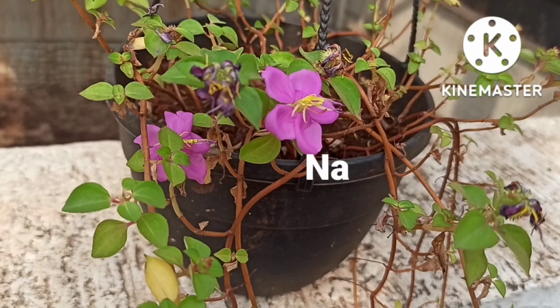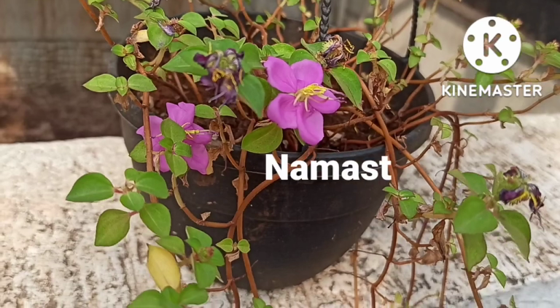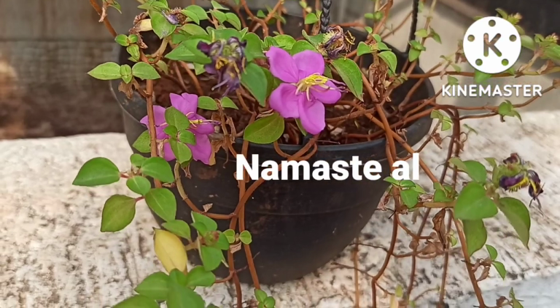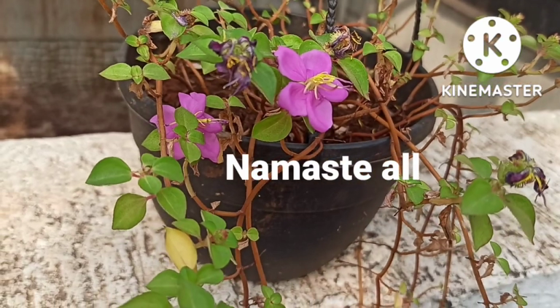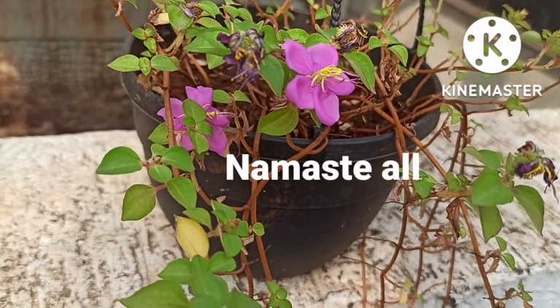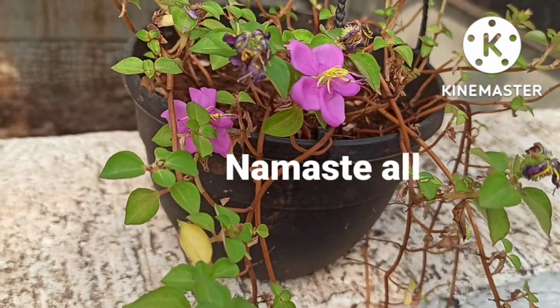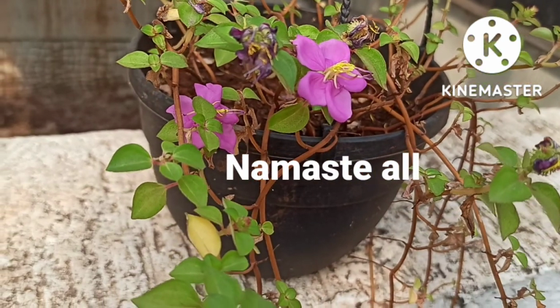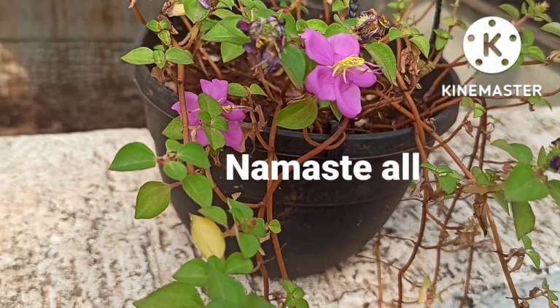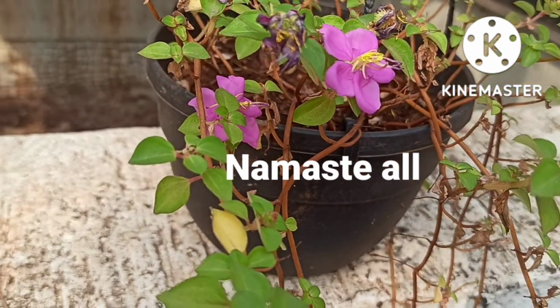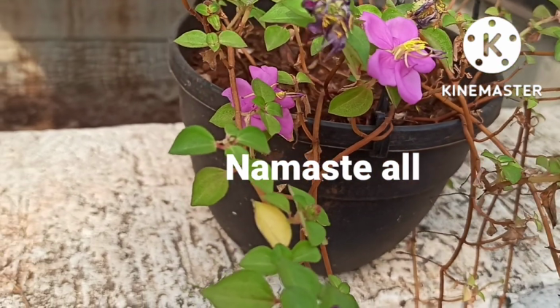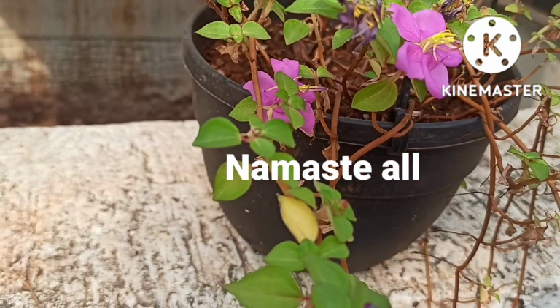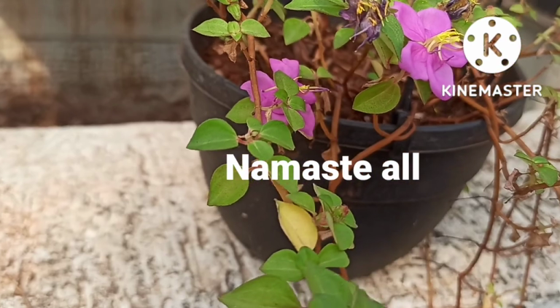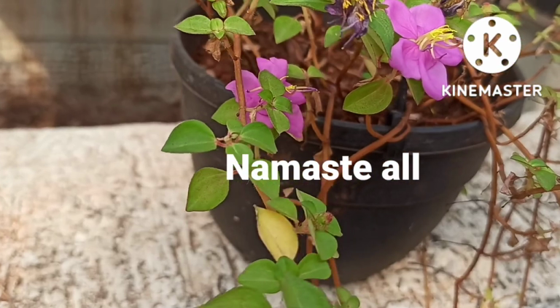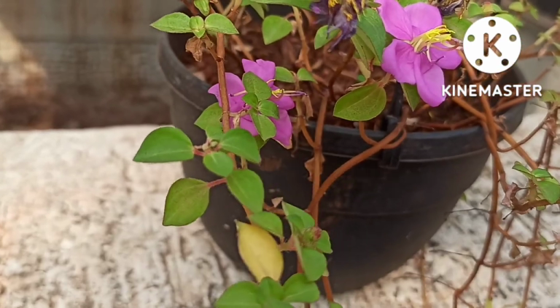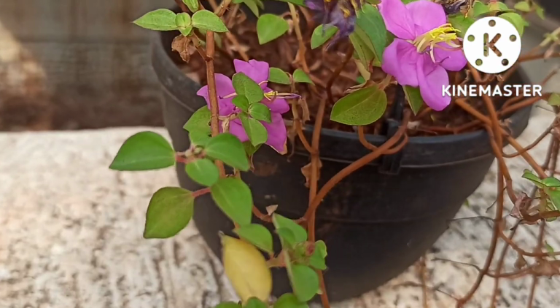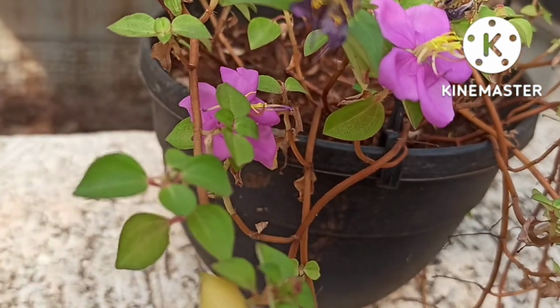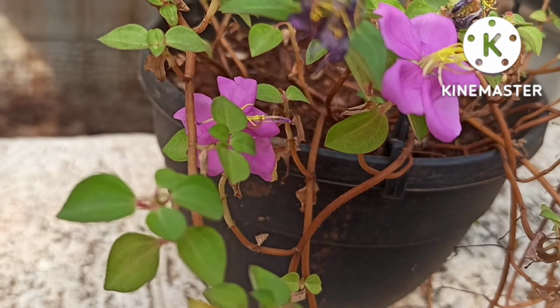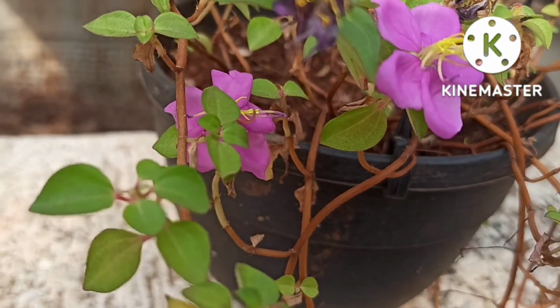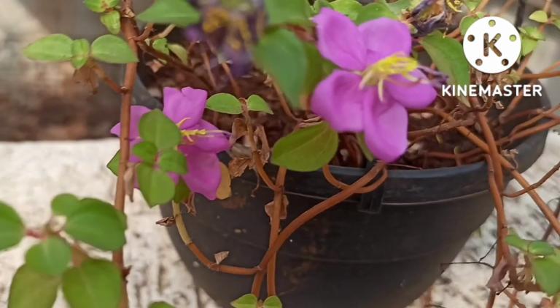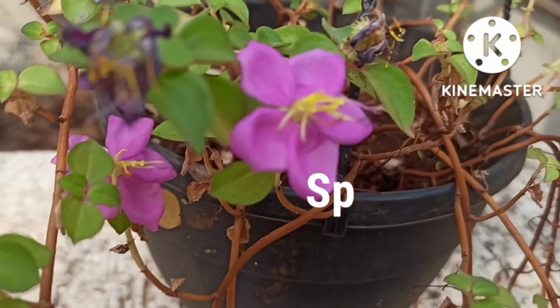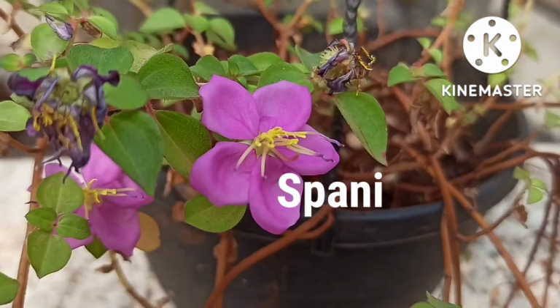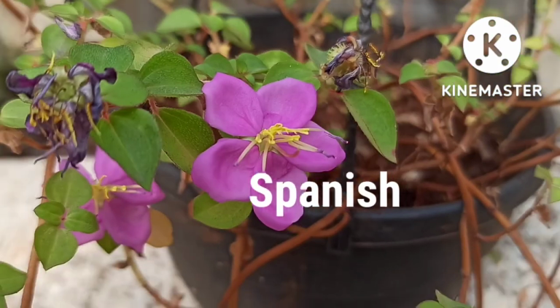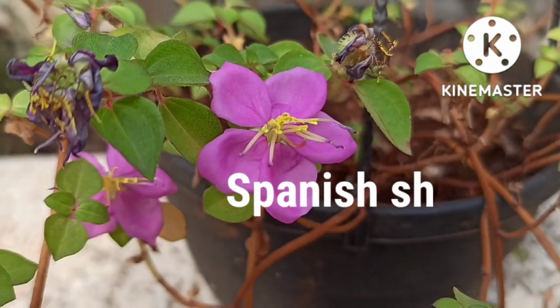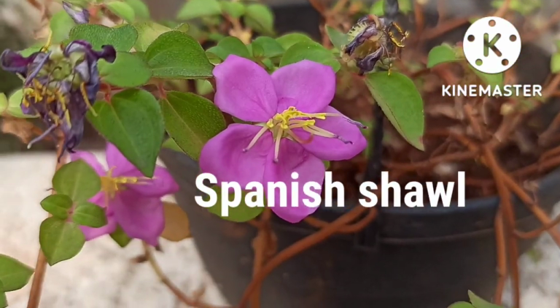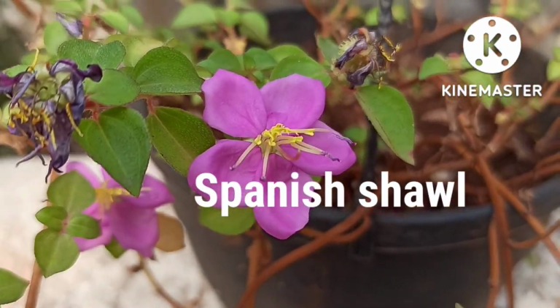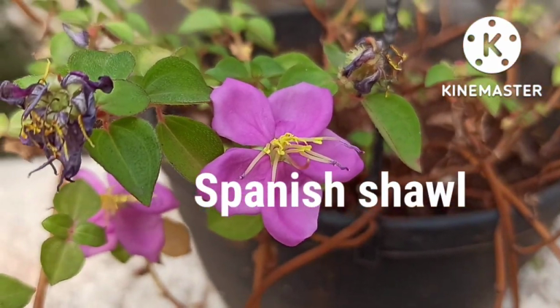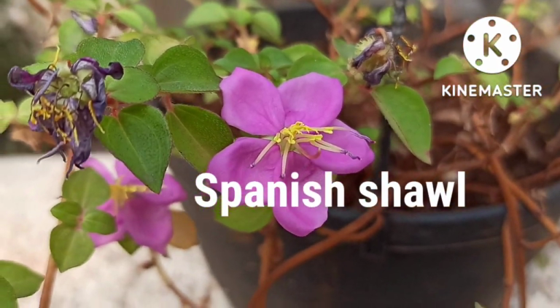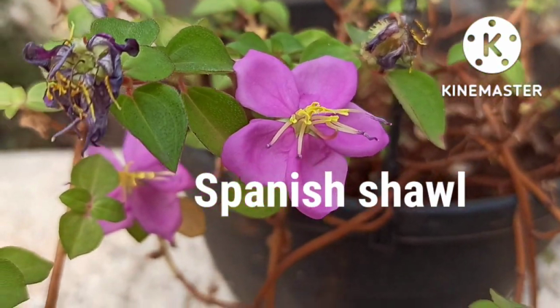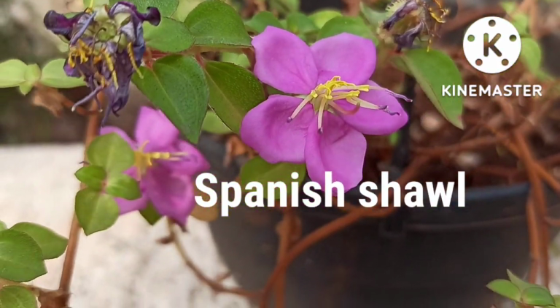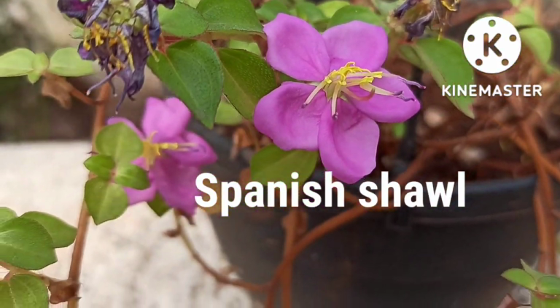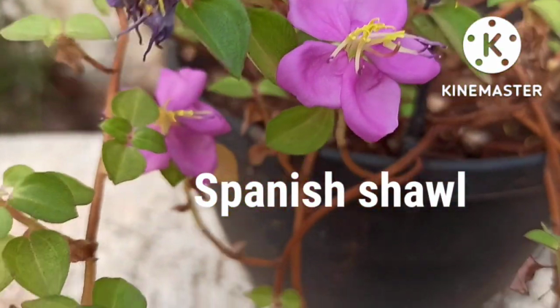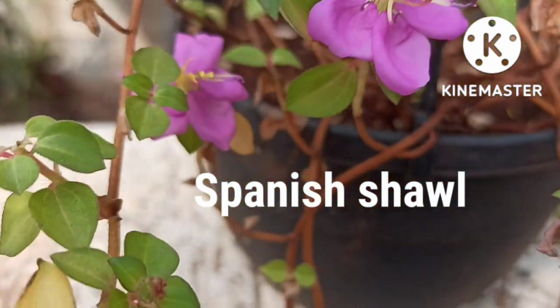Namaste all, this is Dr. Mansi. Welcome to my channel Plant Passion 16. In this video I'll be sharing some beautiful flowering hanging basket plants.